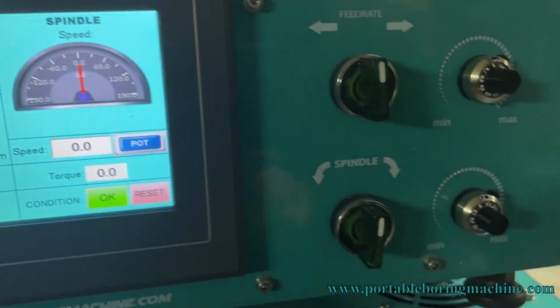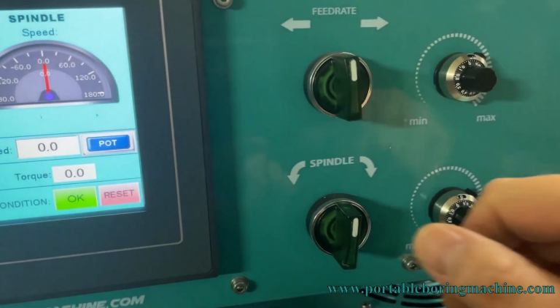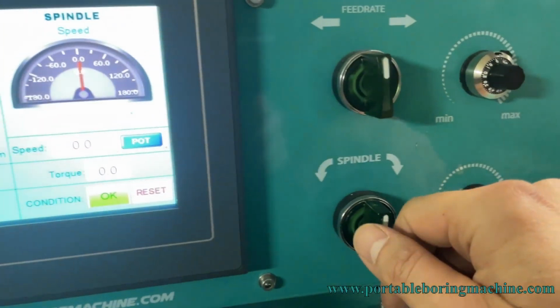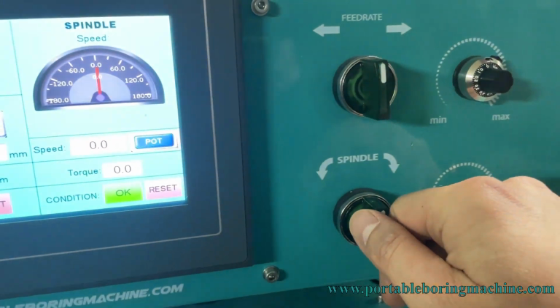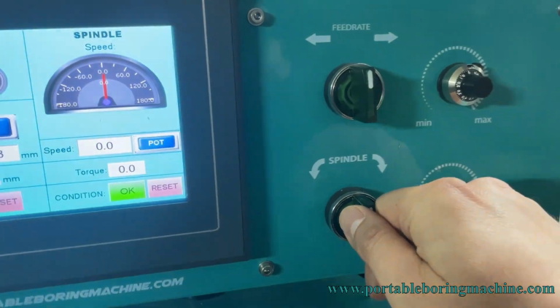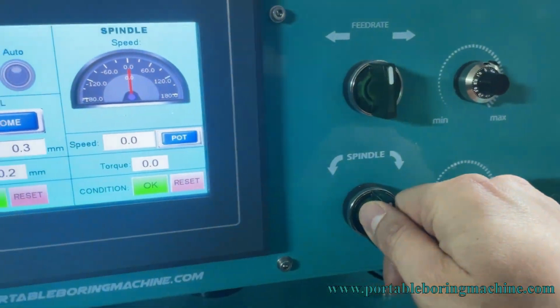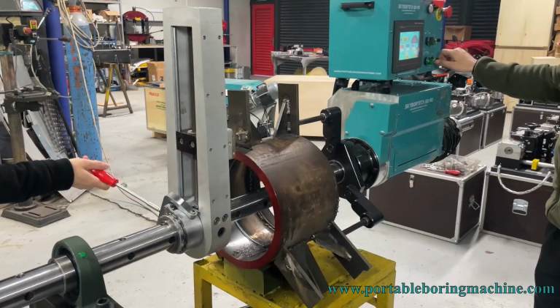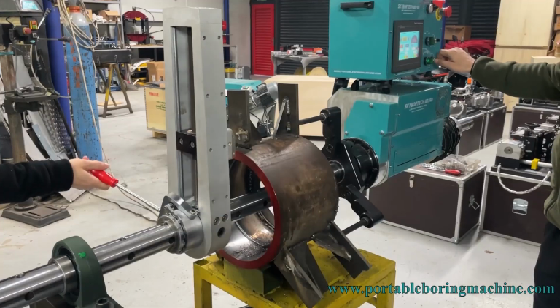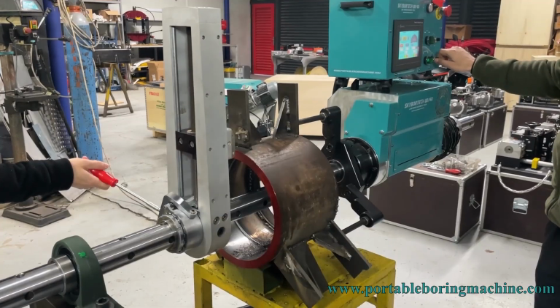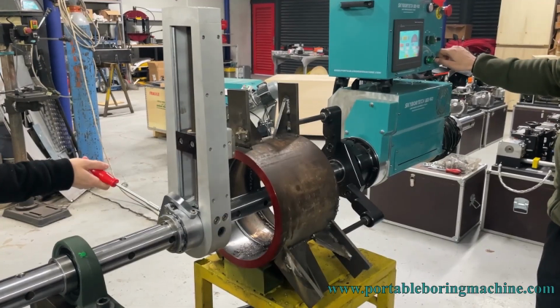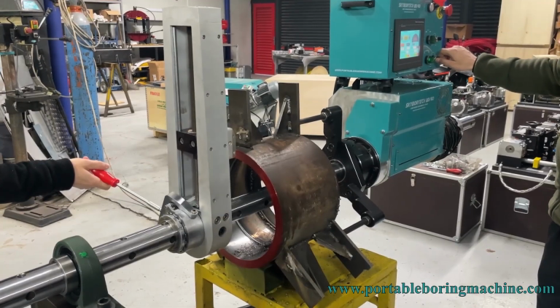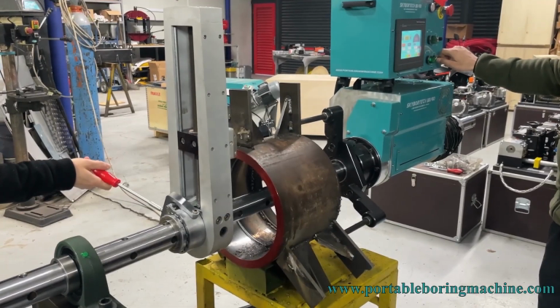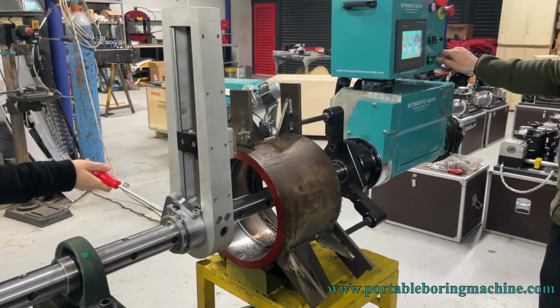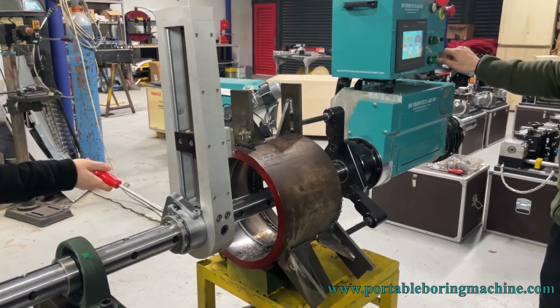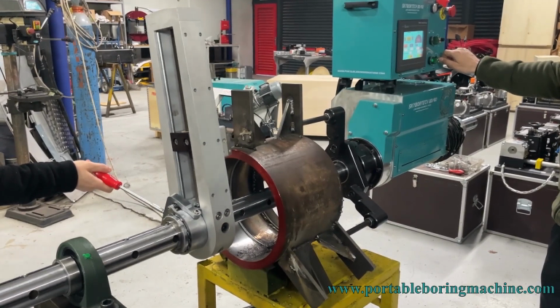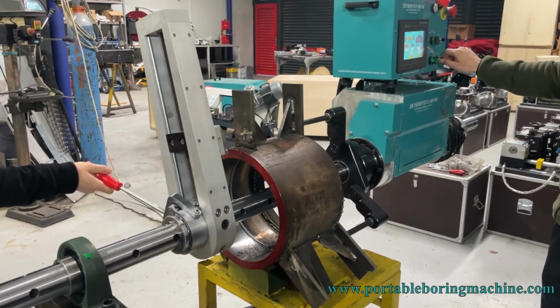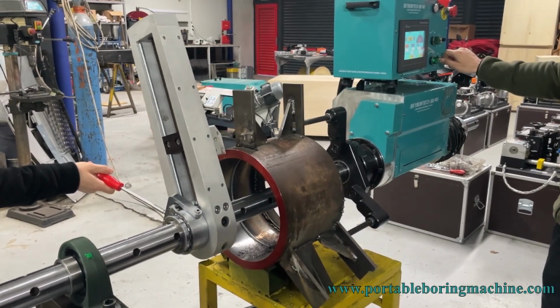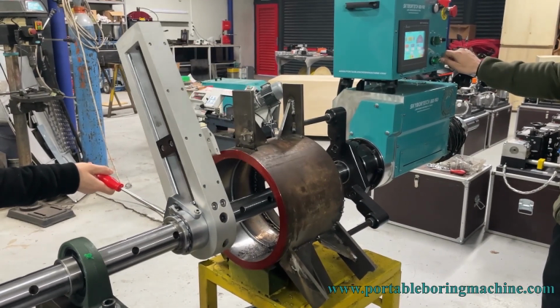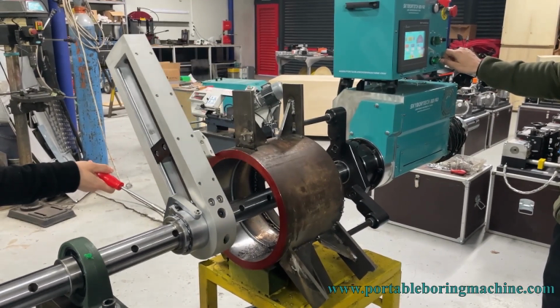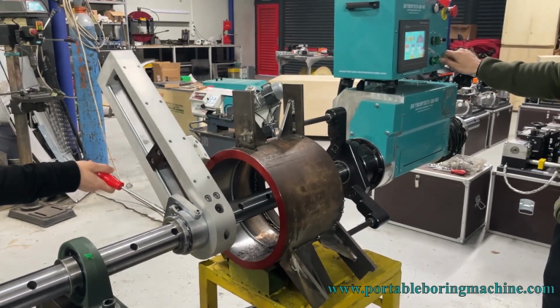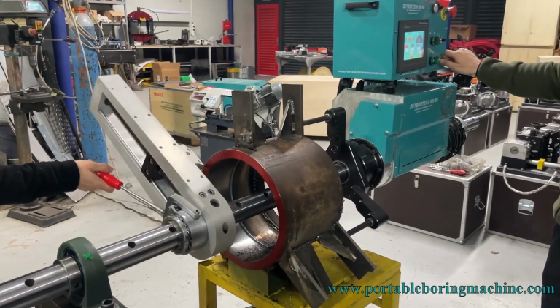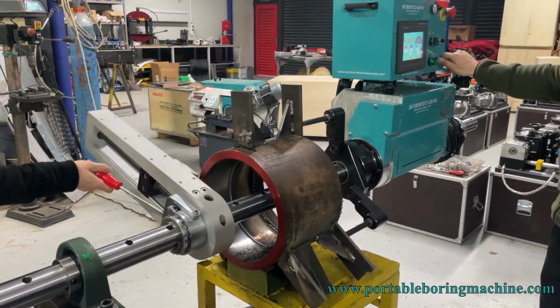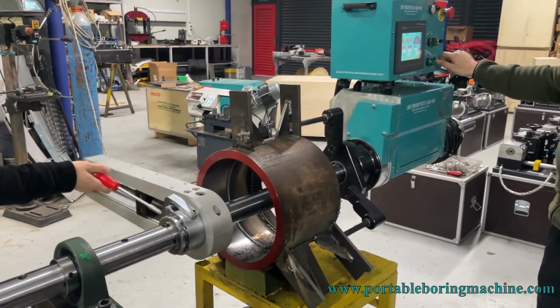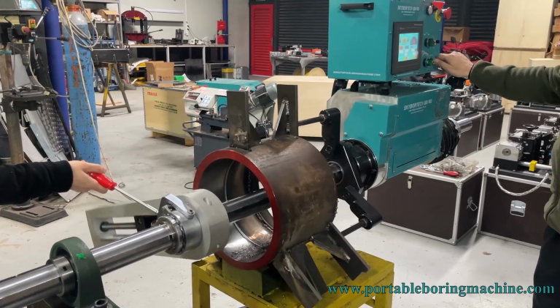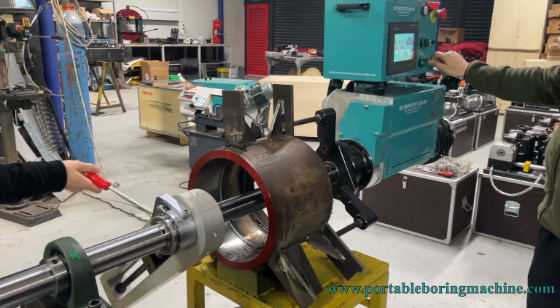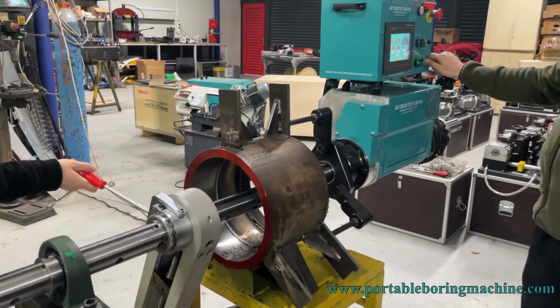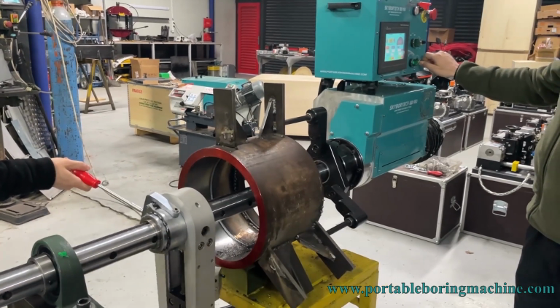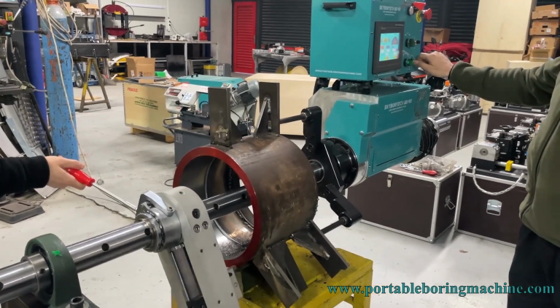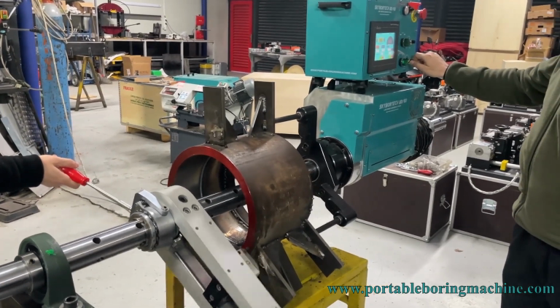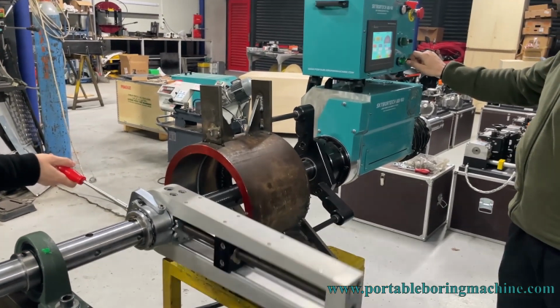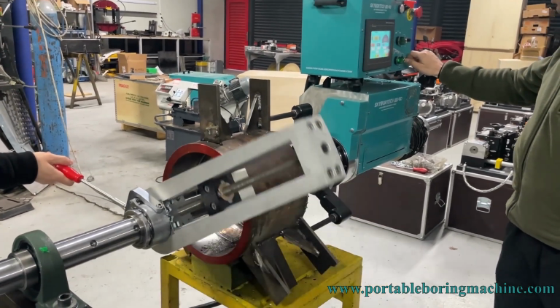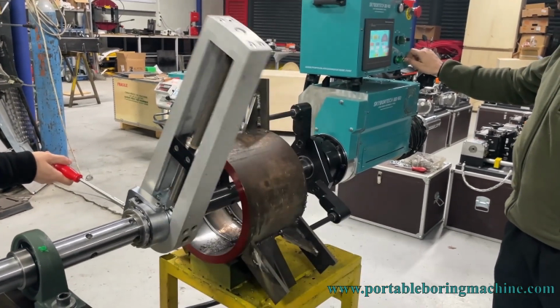We activate the manual mode on the touch screen of our machine and then we start our spindle movement. As you can see, our face lathe apparatus starts to turn.